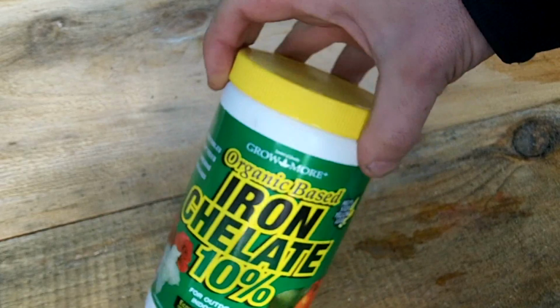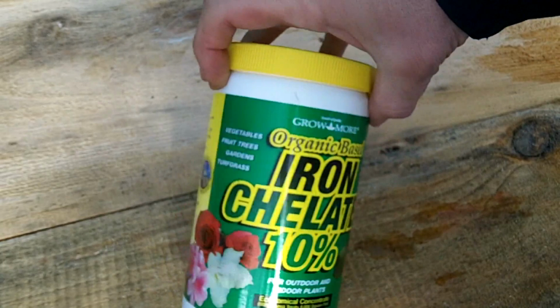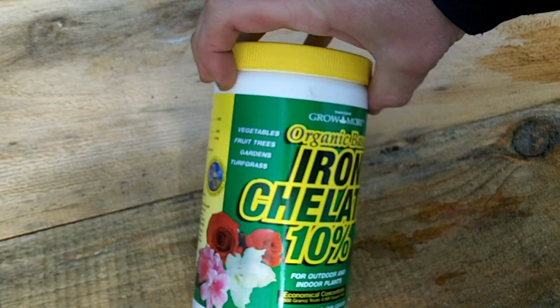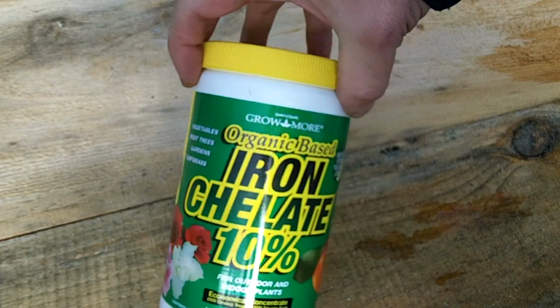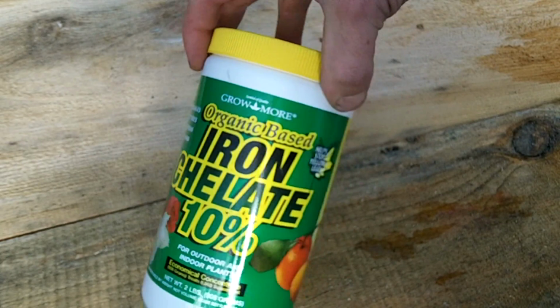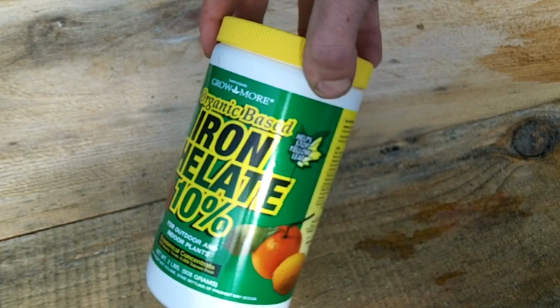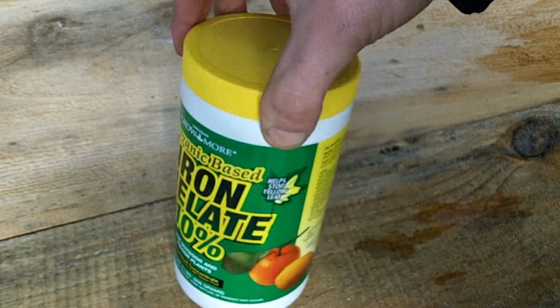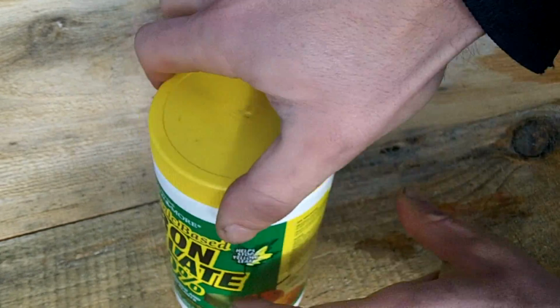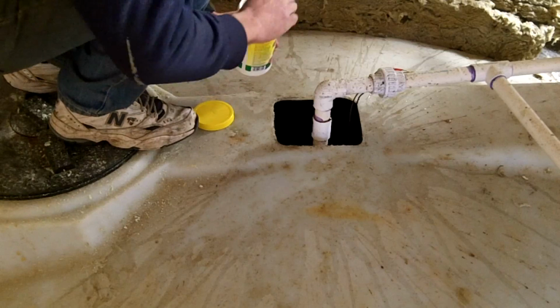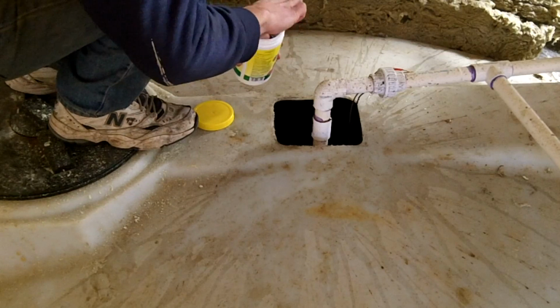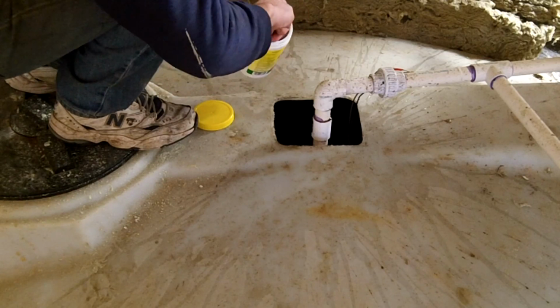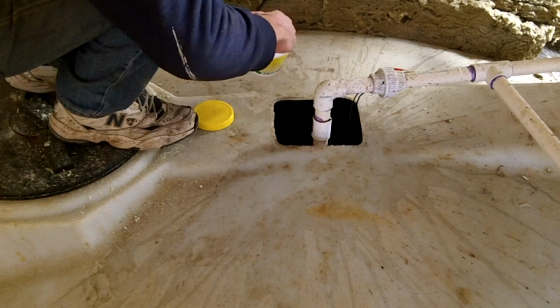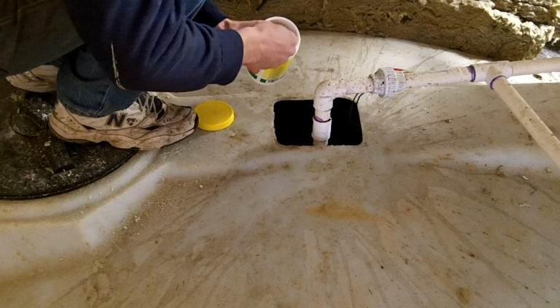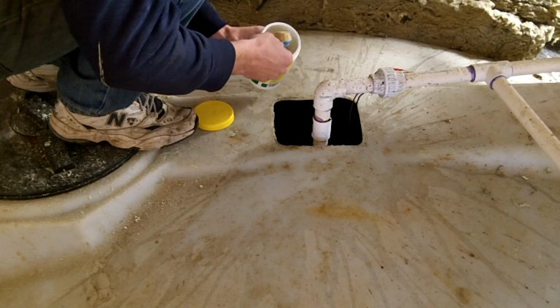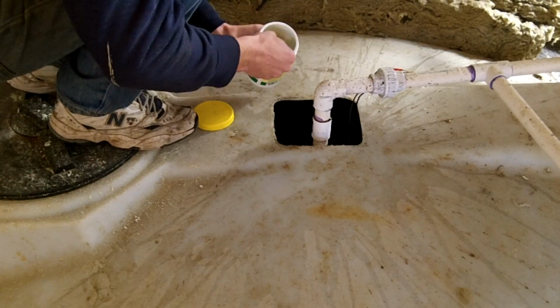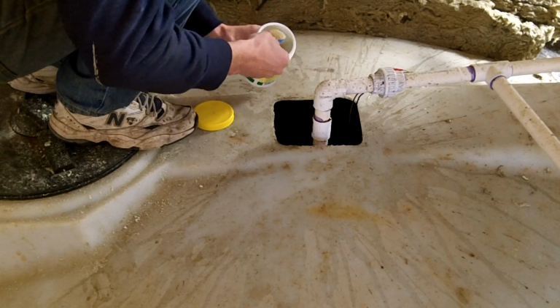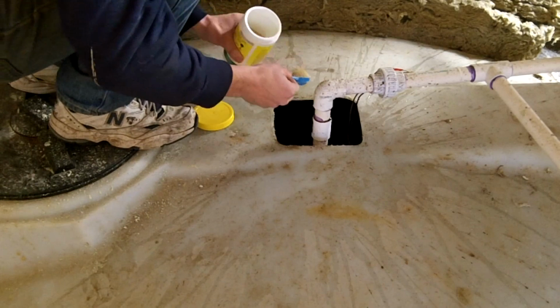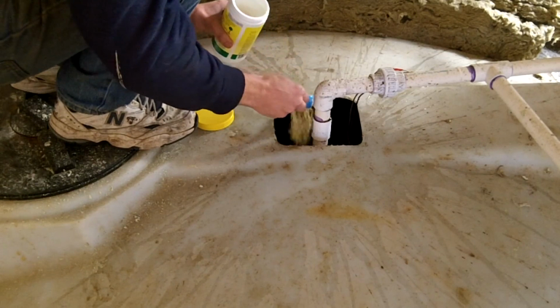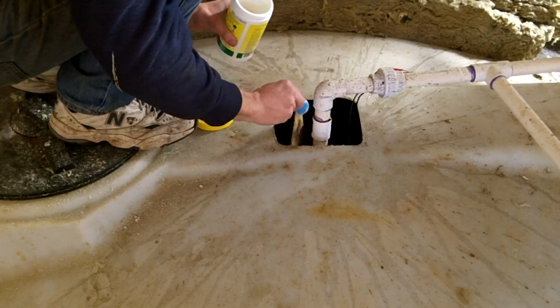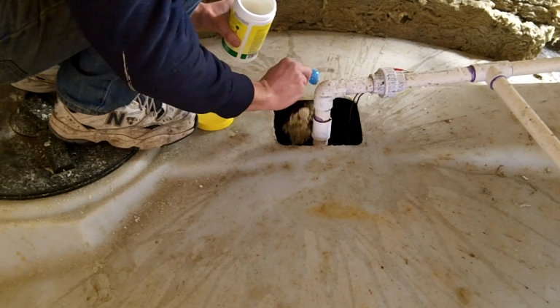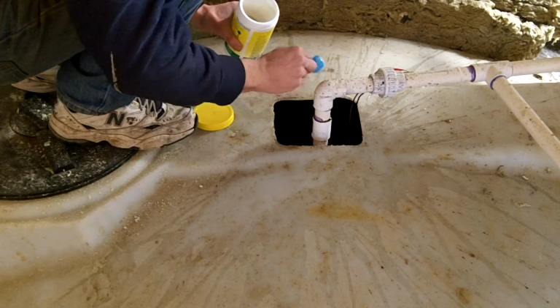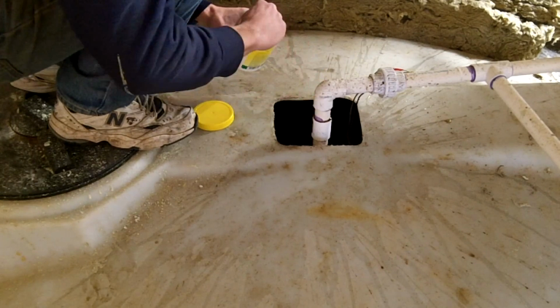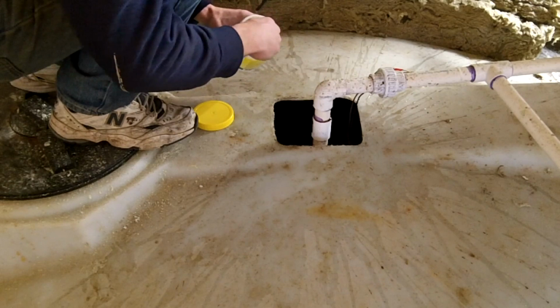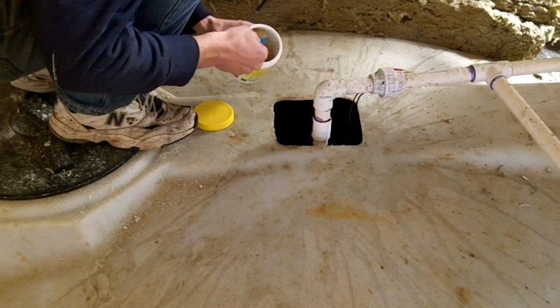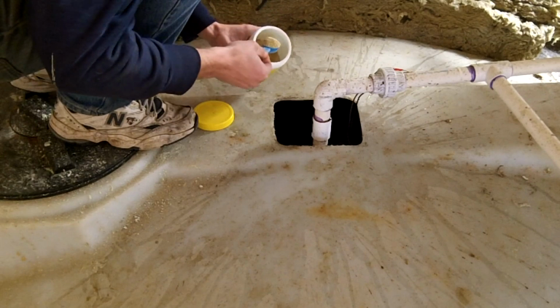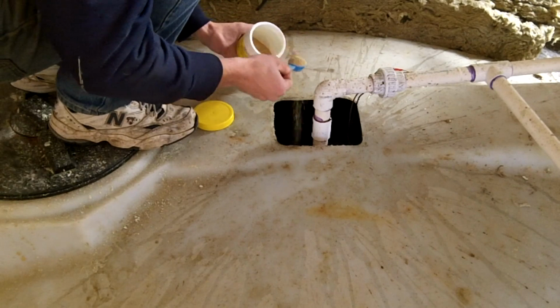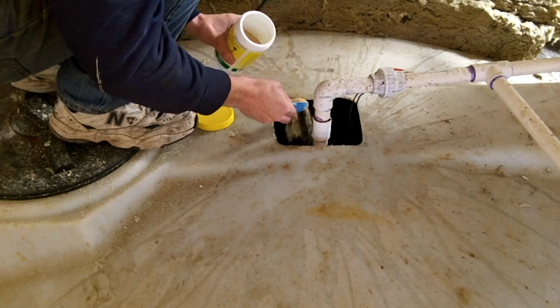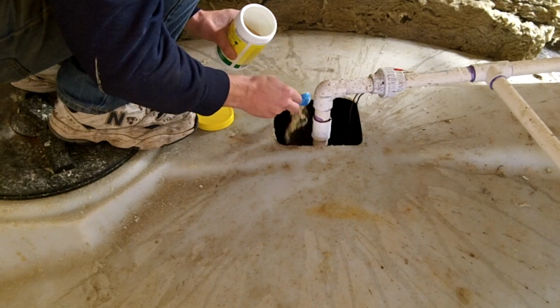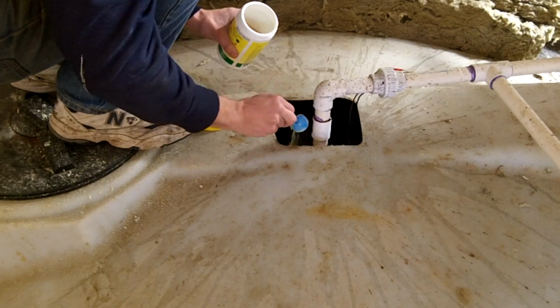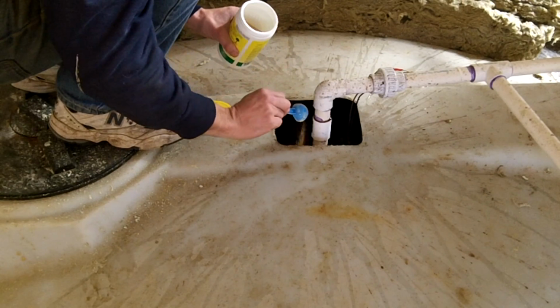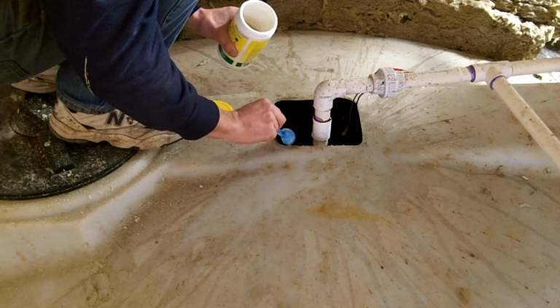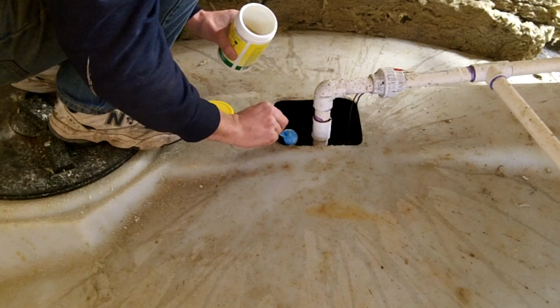To increase the iron levels, I add this iron chelate to the buffer tank. This is a good spot to add it since it is pumped directly into the grow beds and helps to dilute it before it makes it back into the fish tank.